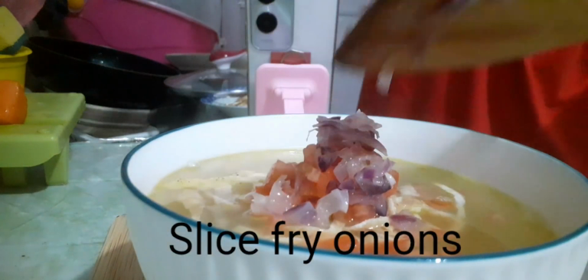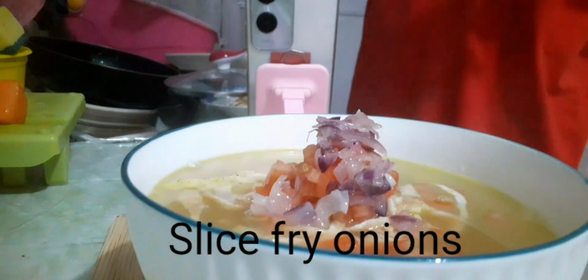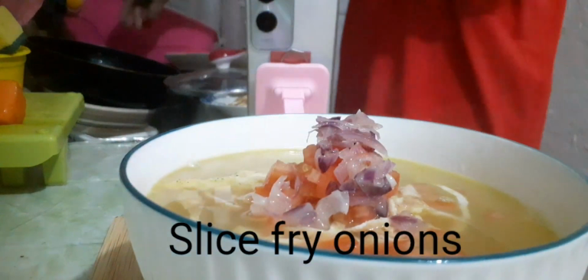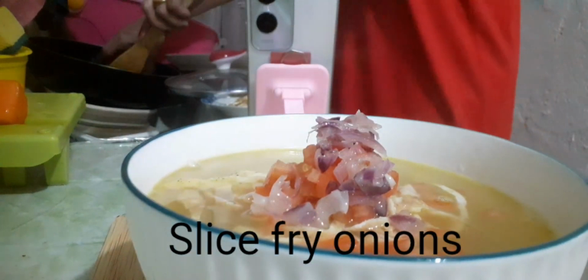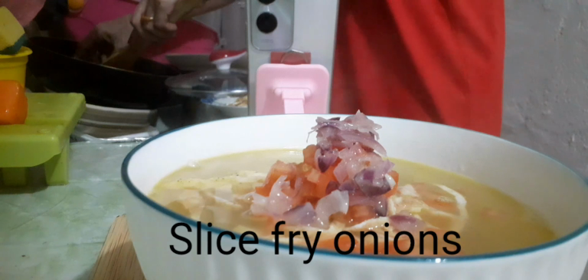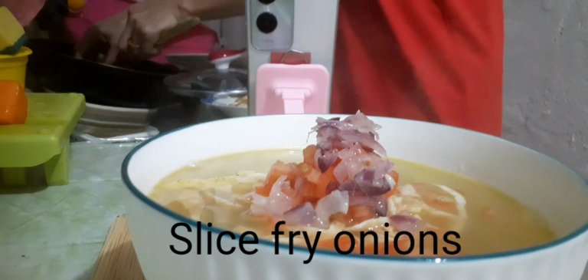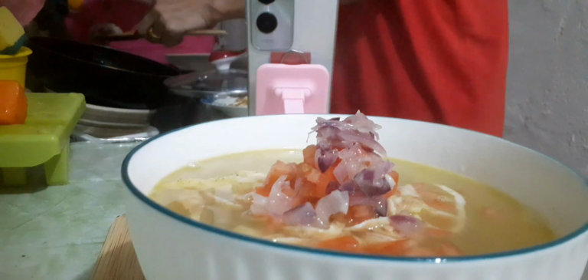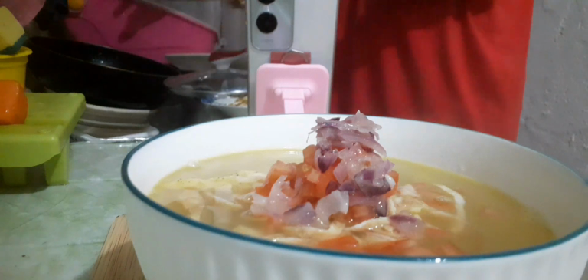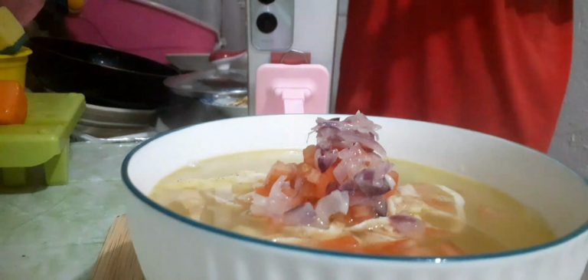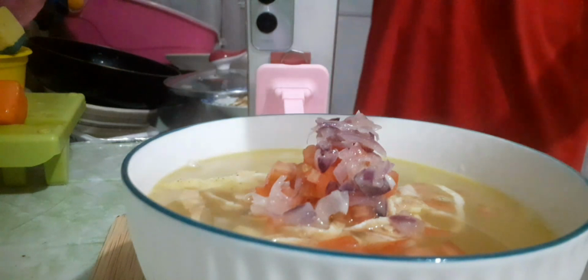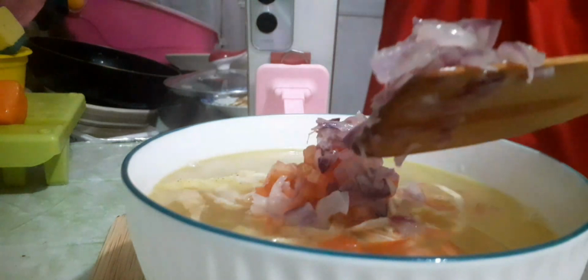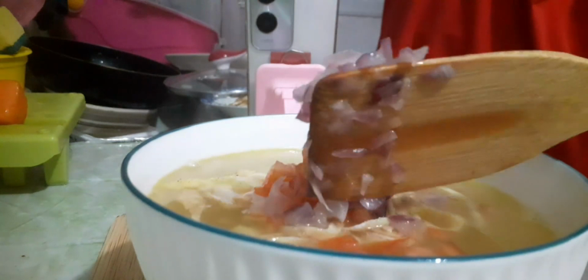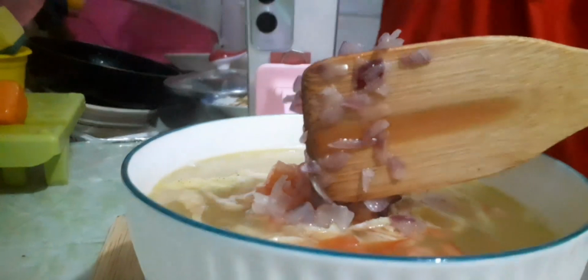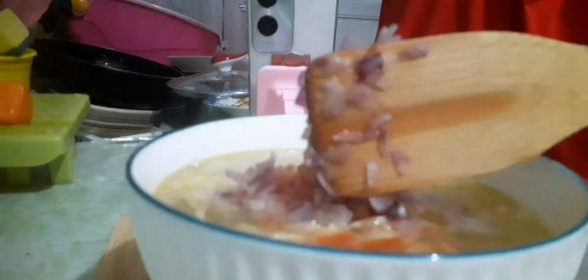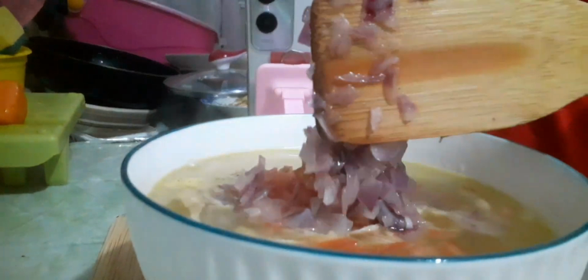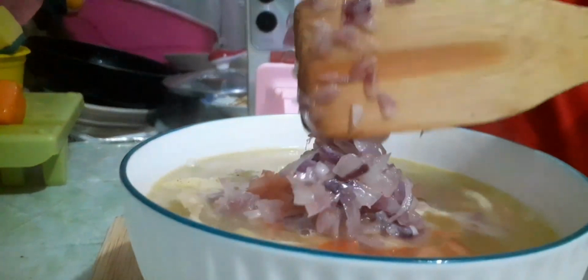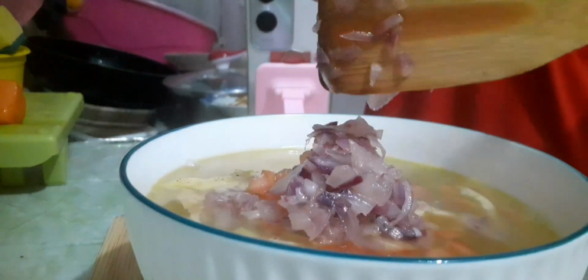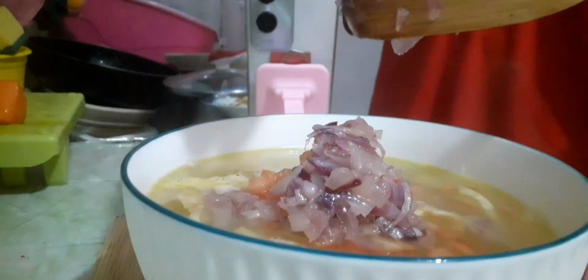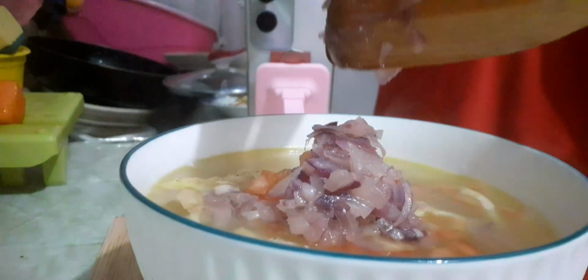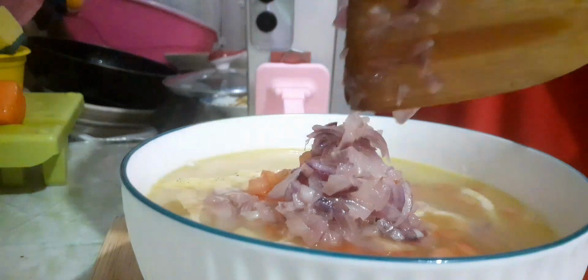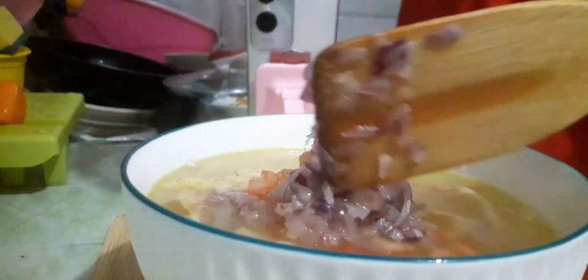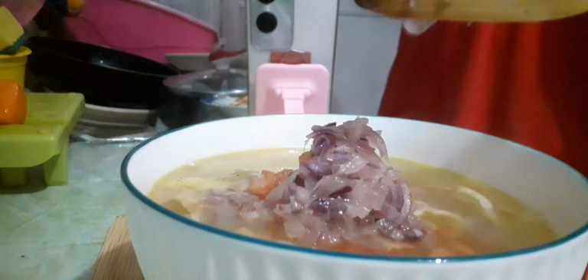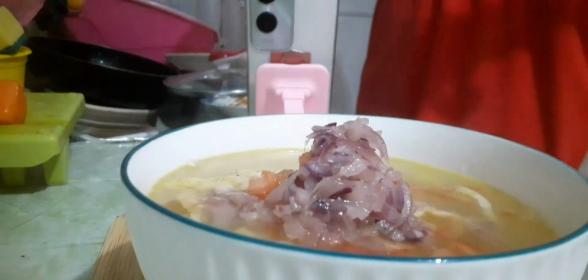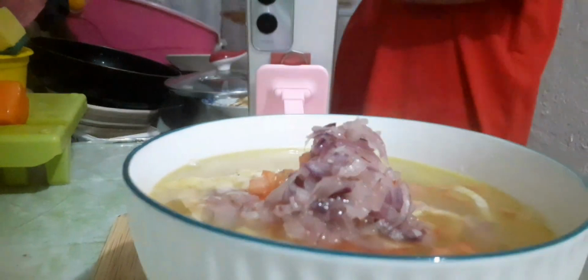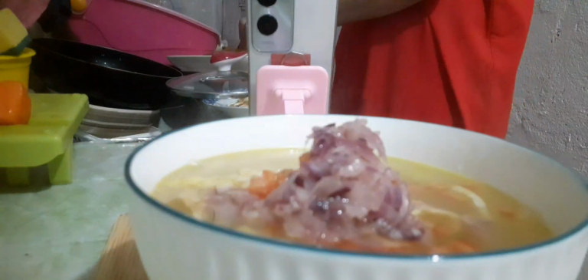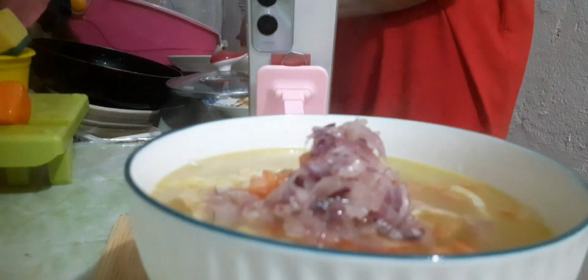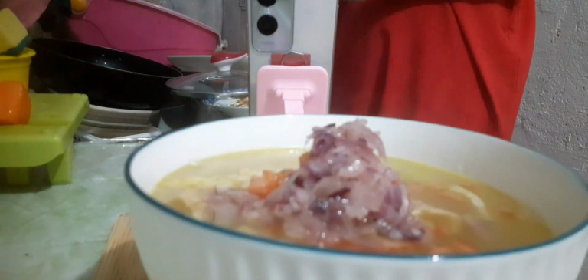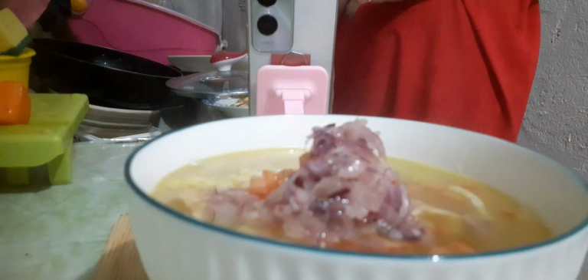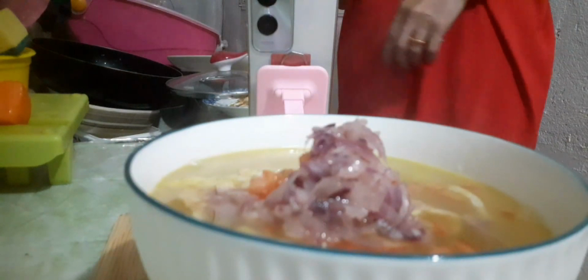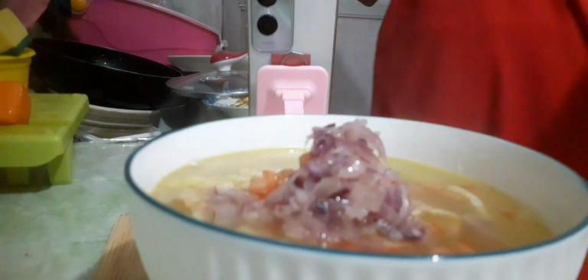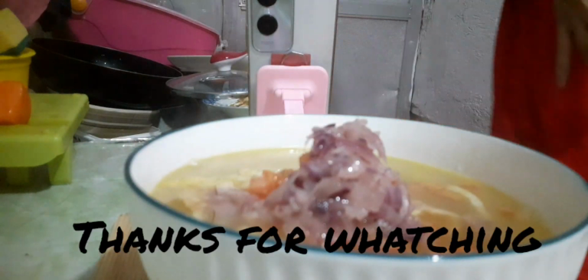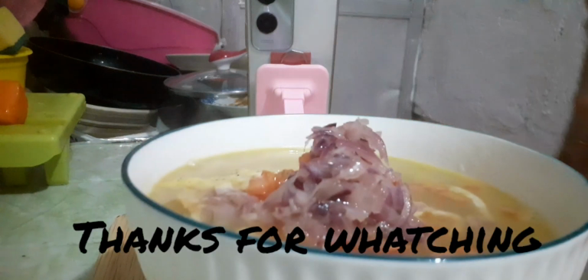Onions. Onions, yeah, okay, just like that. Nice, nice — who's nice, huh?